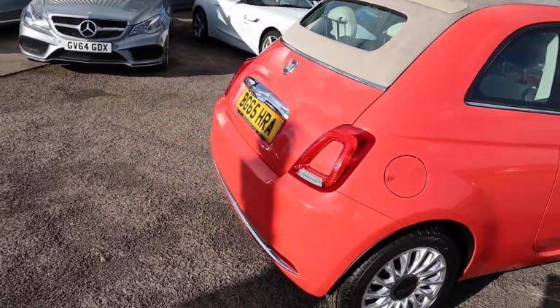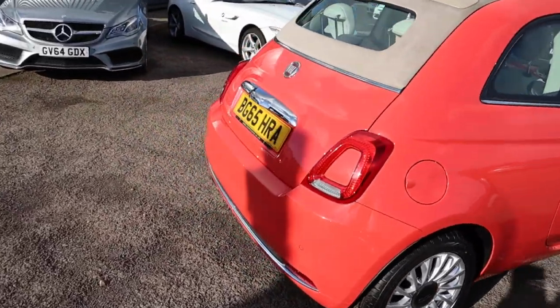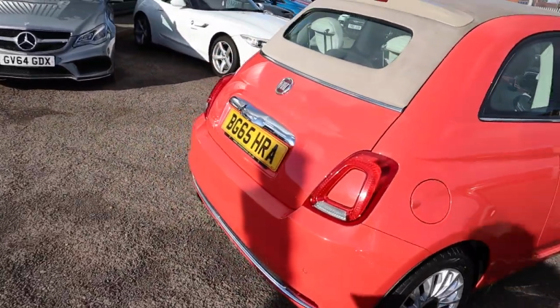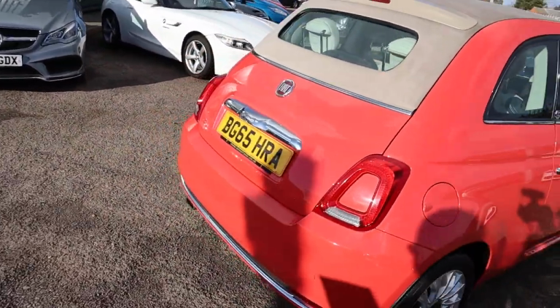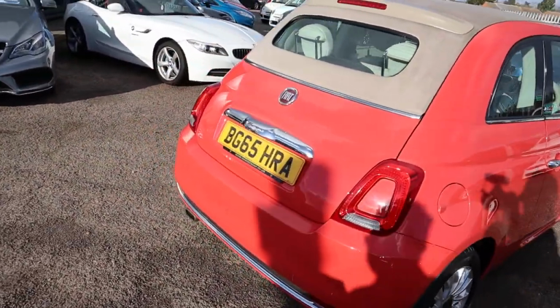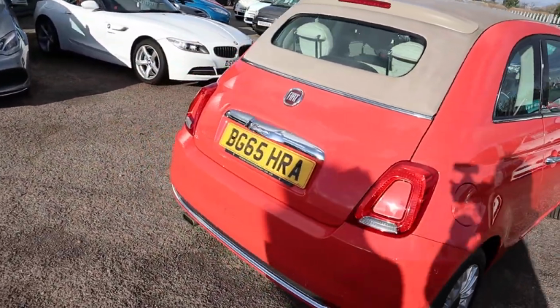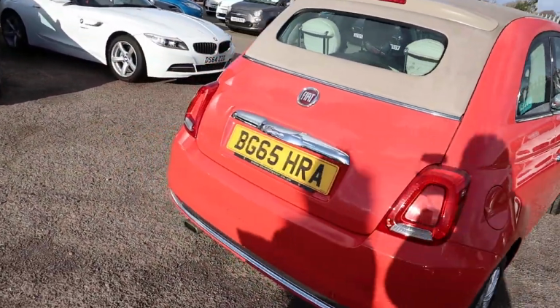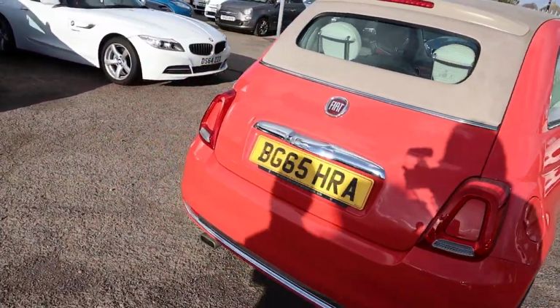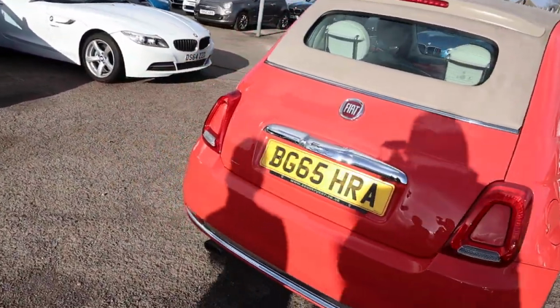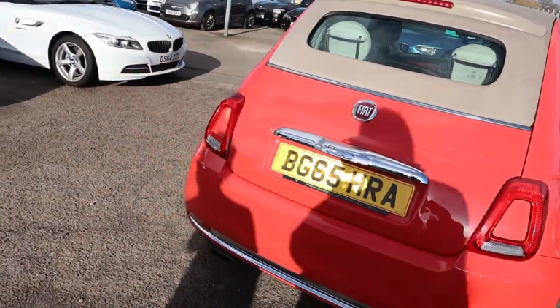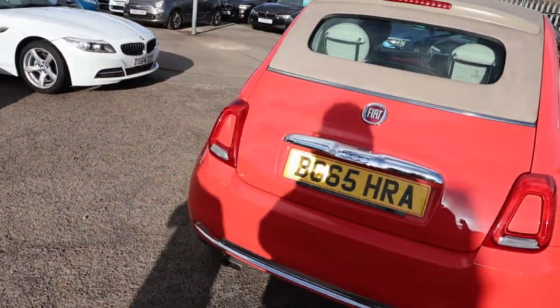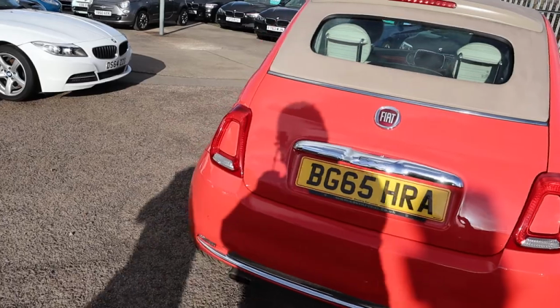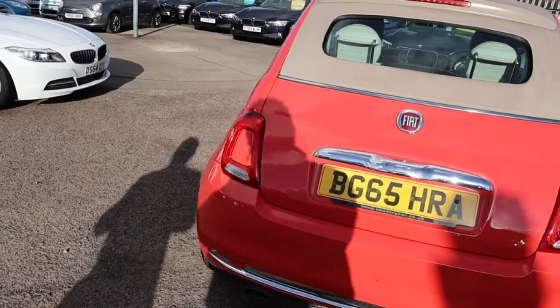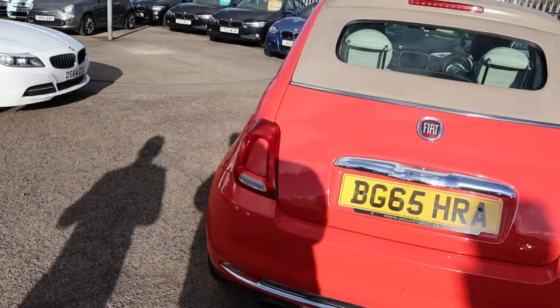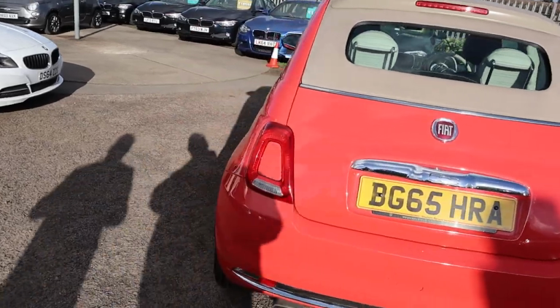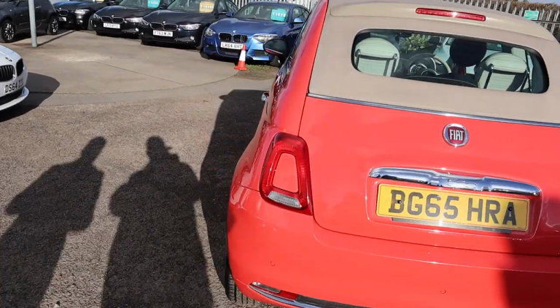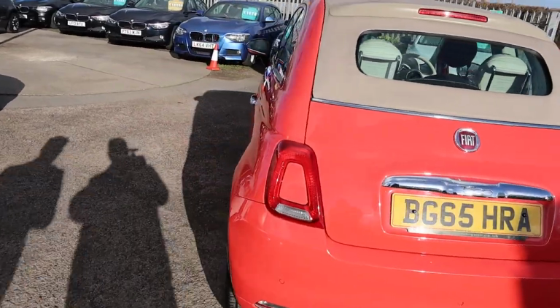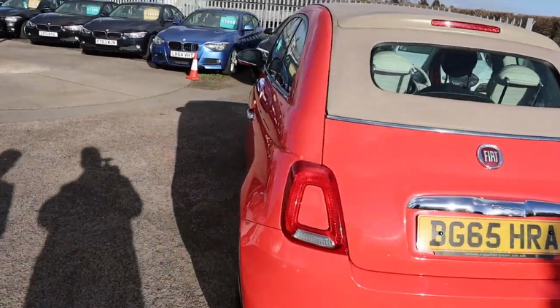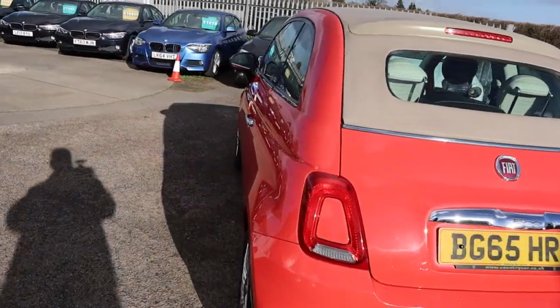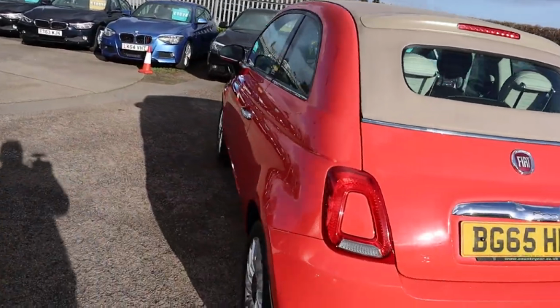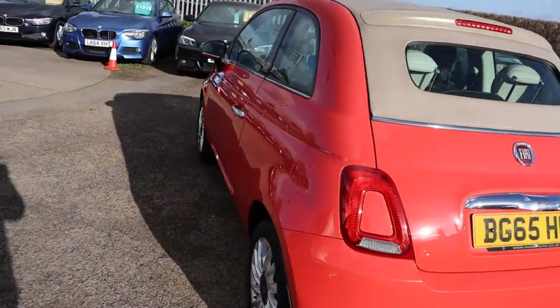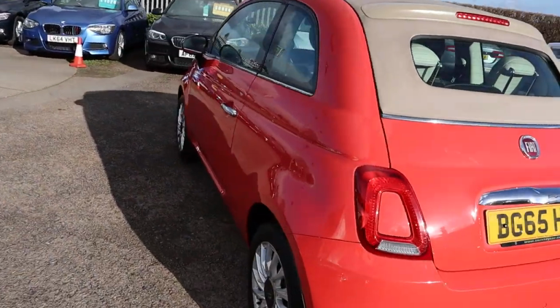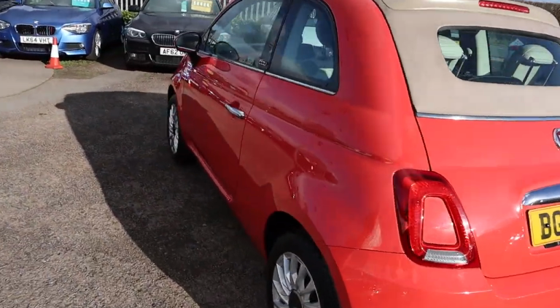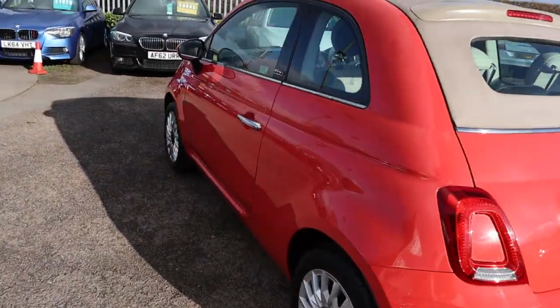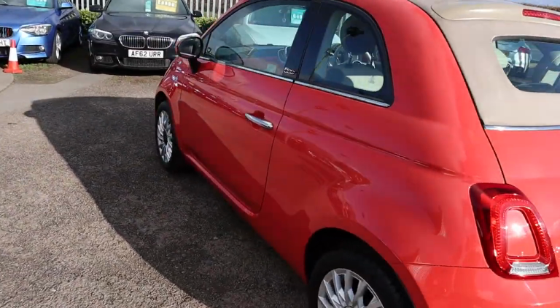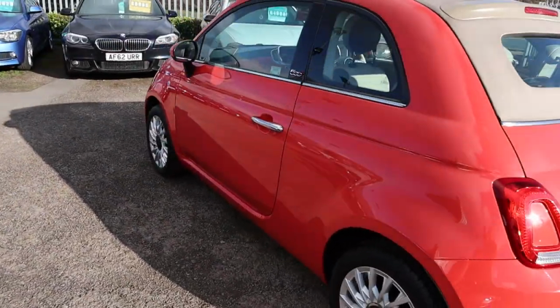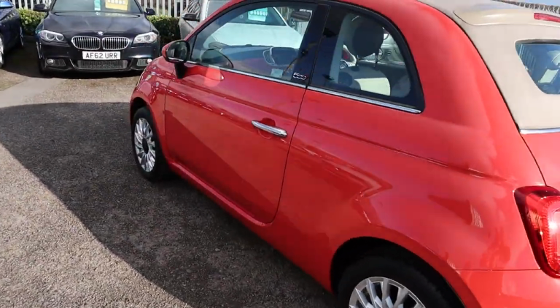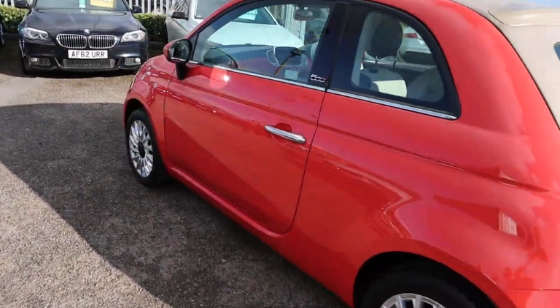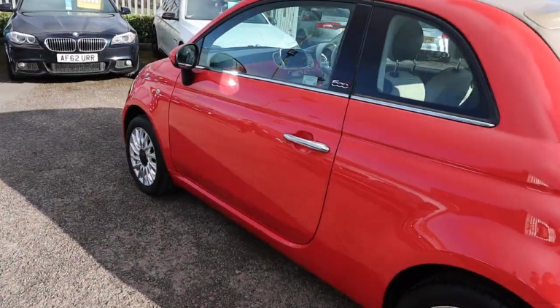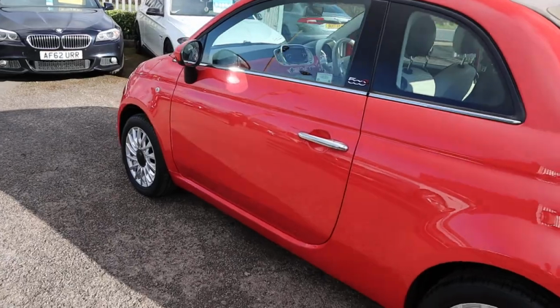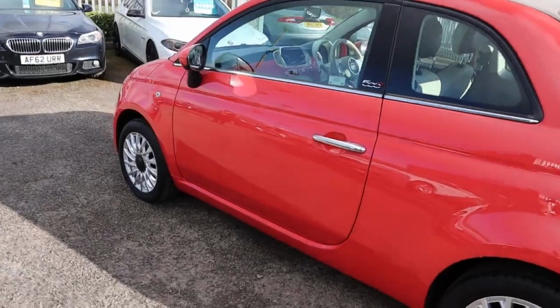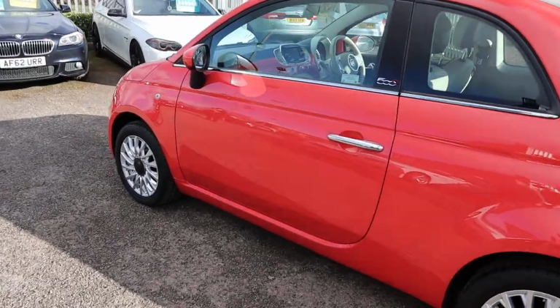So this is the 2015 Lounge, it's a 1.2, it's a petrol, just over 50,000 miles — just about average.